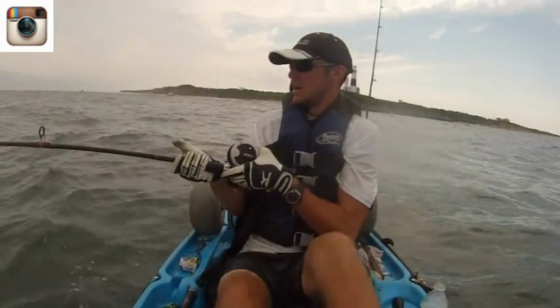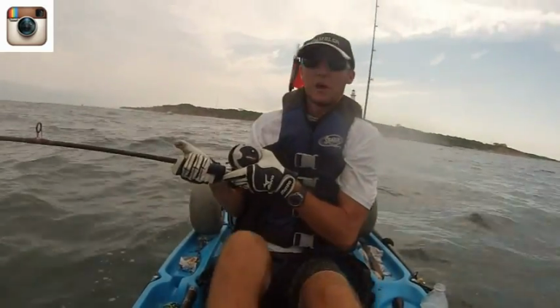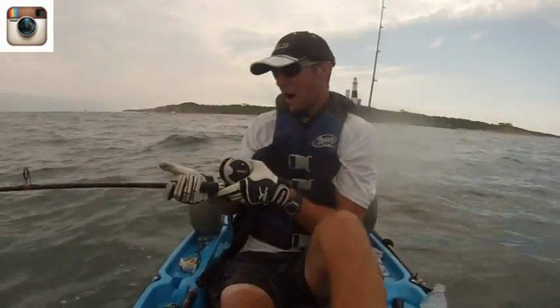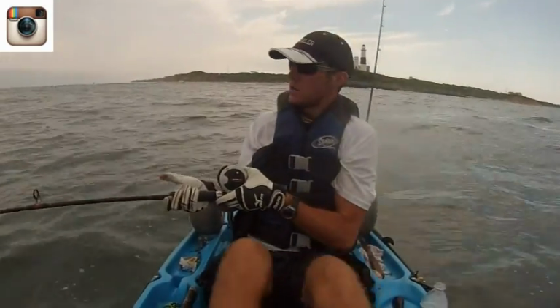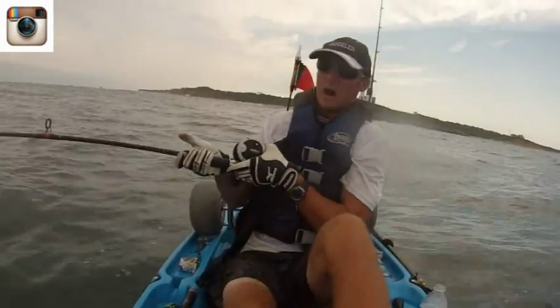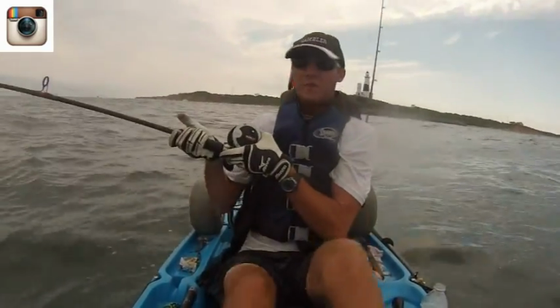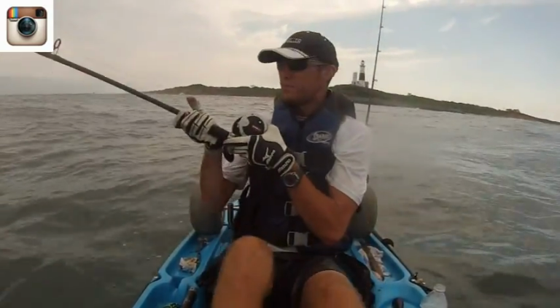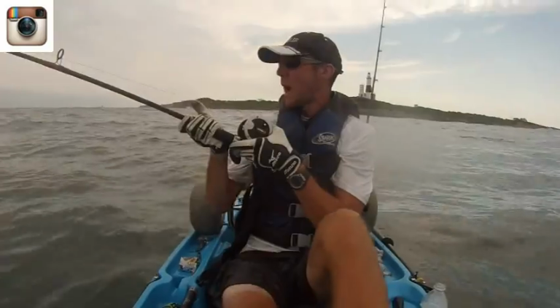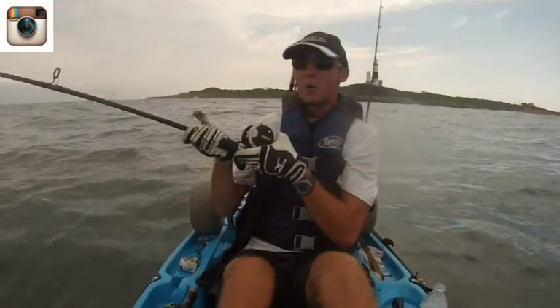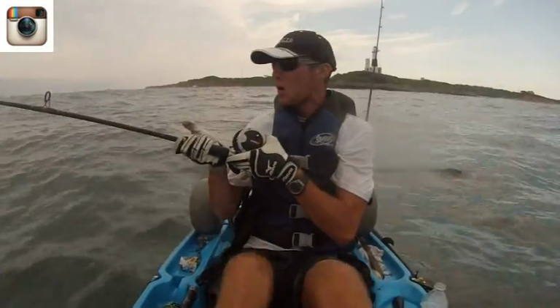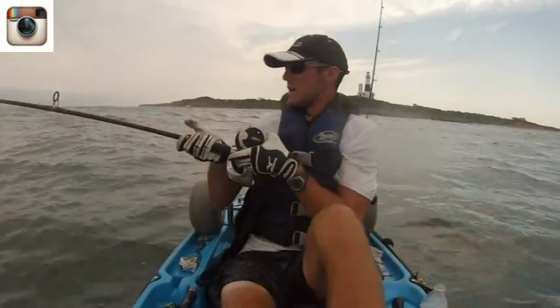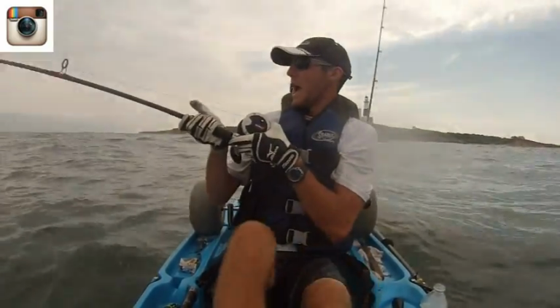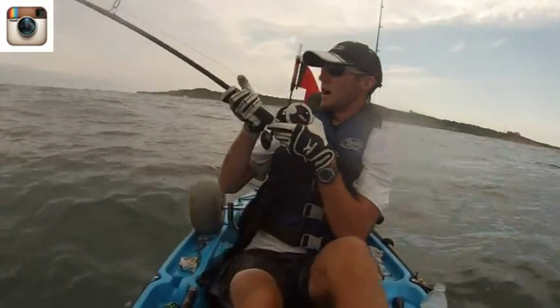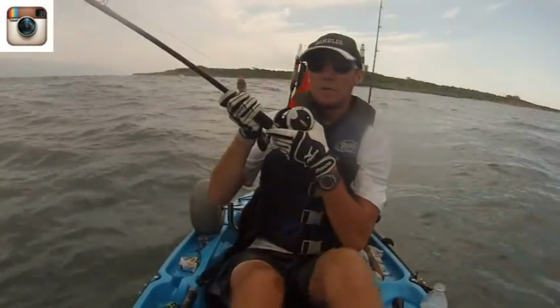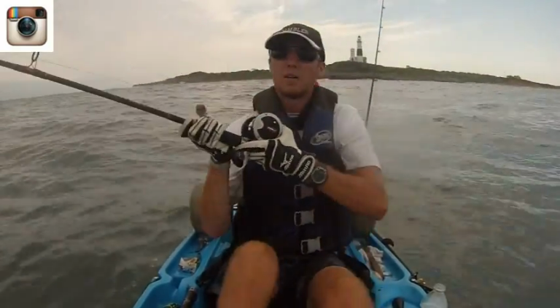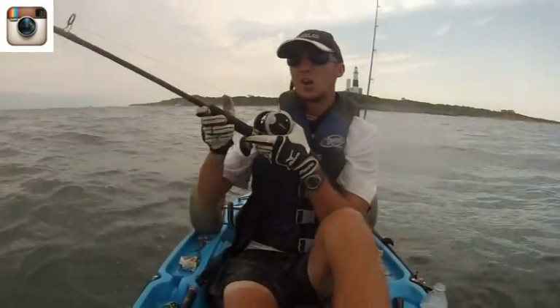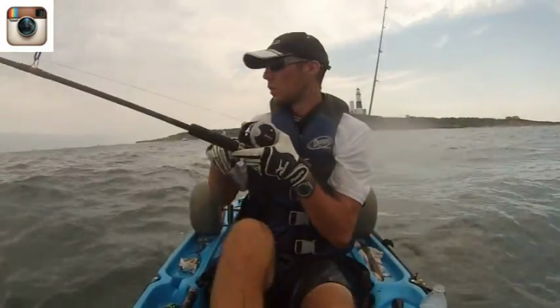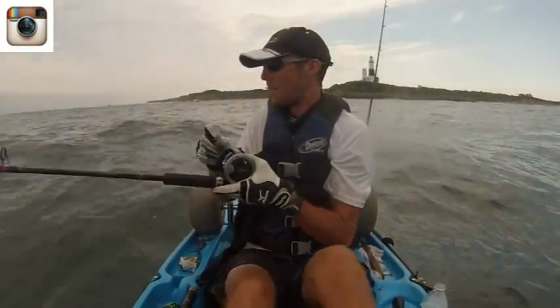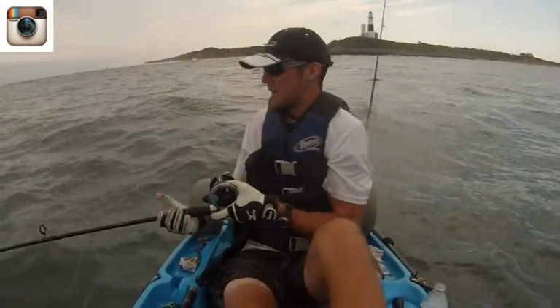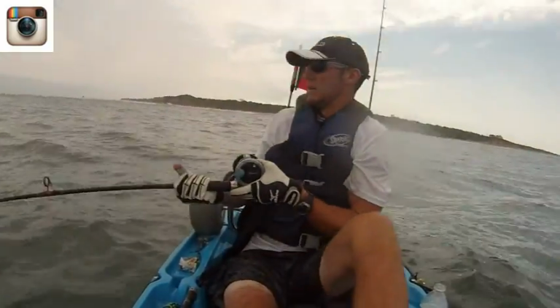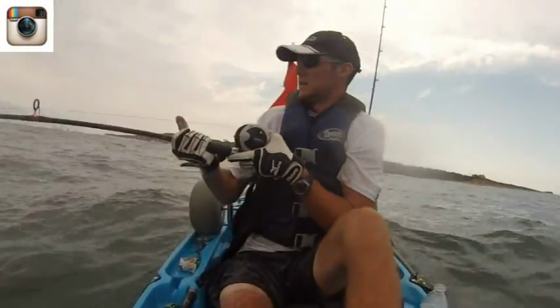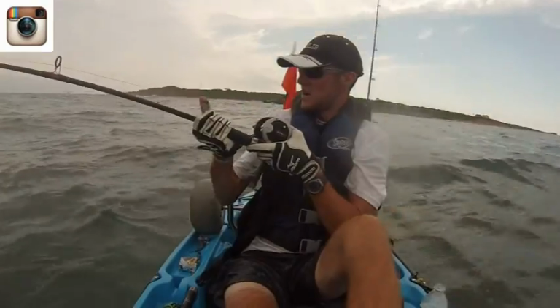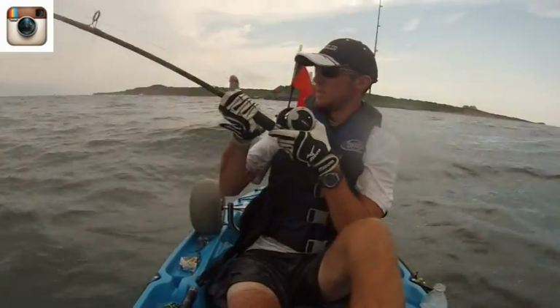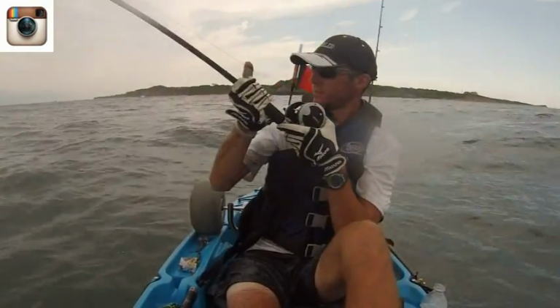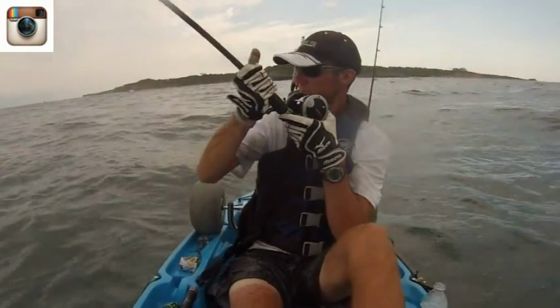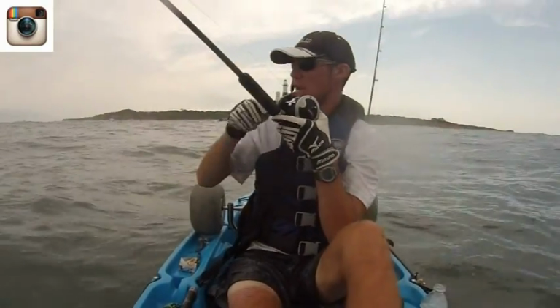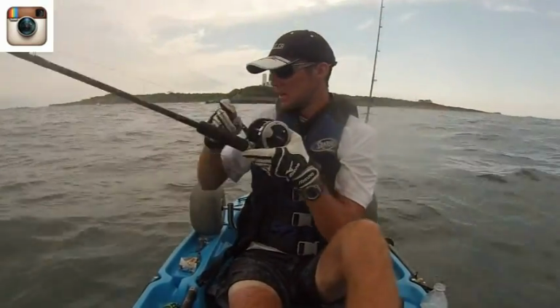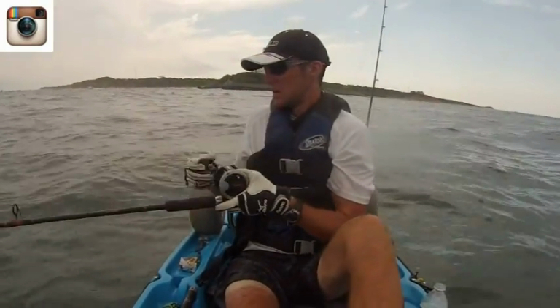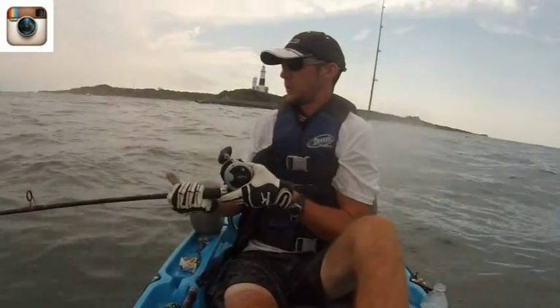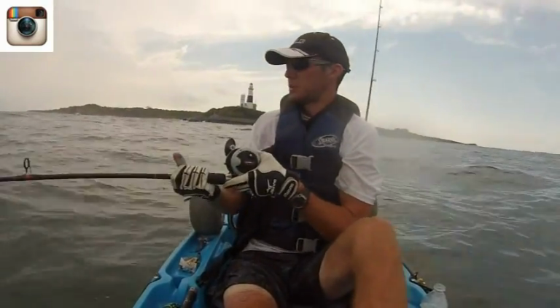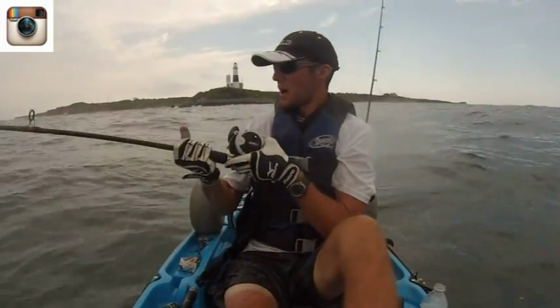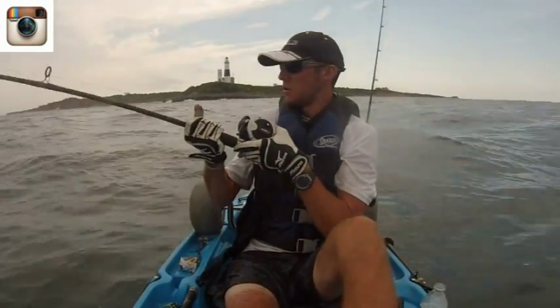If you're interested, I'm using 50-pound Power Pro and 40-pound Seaguar Fluorocarbon. And that's pretty much what I'm doing.